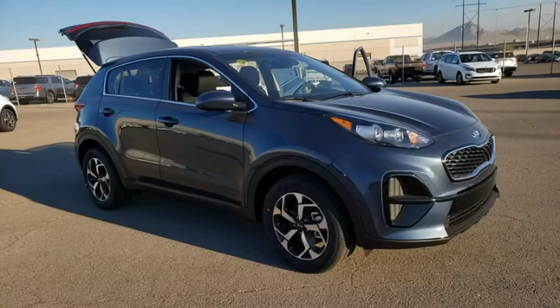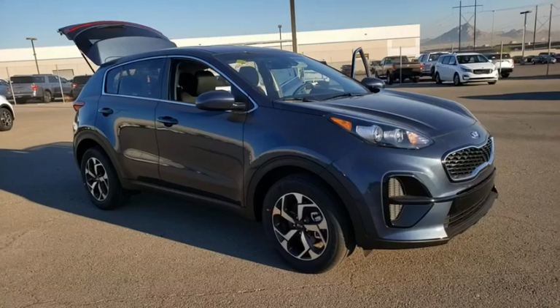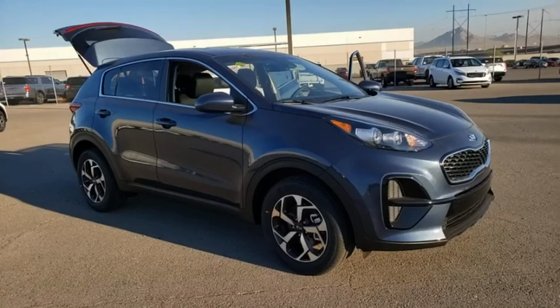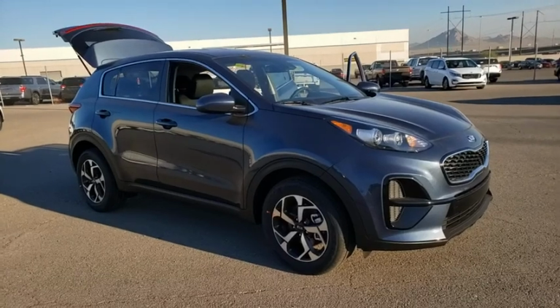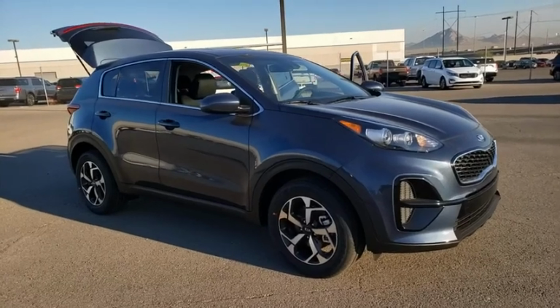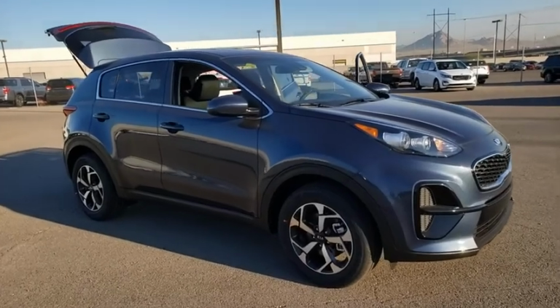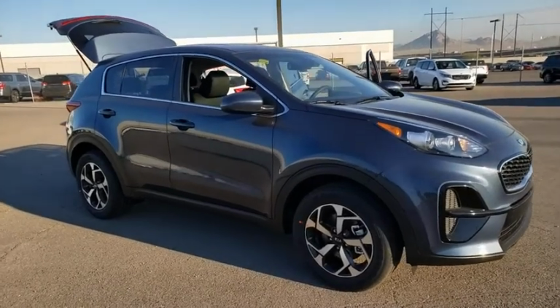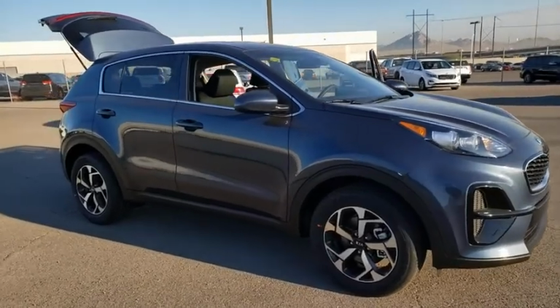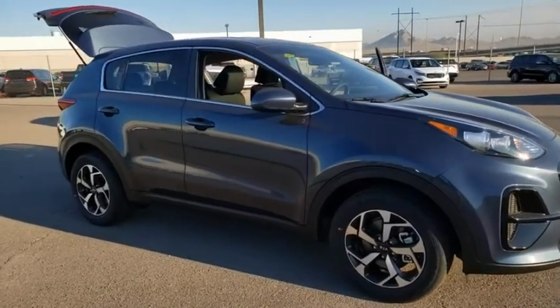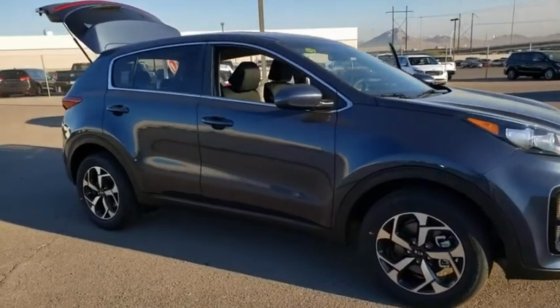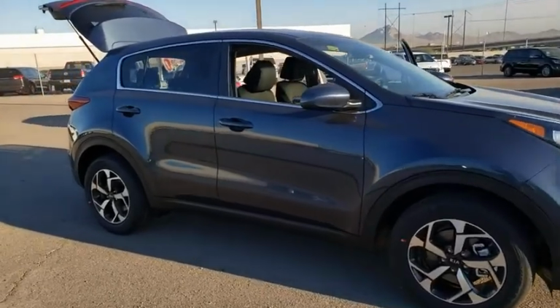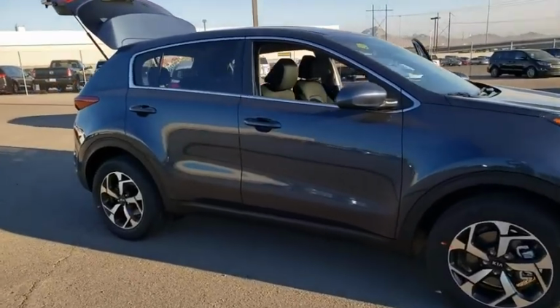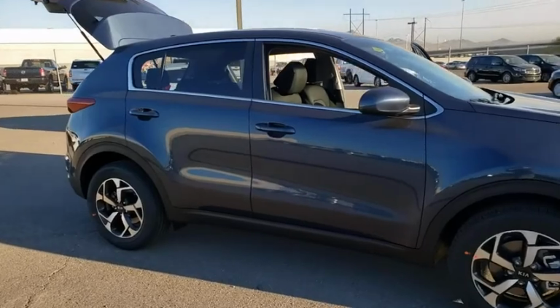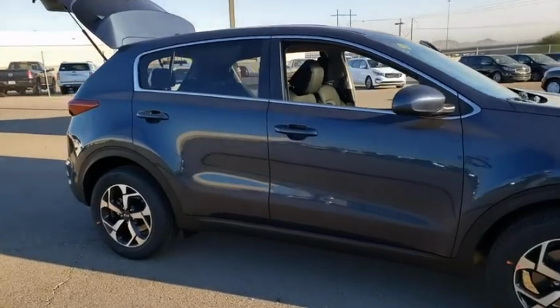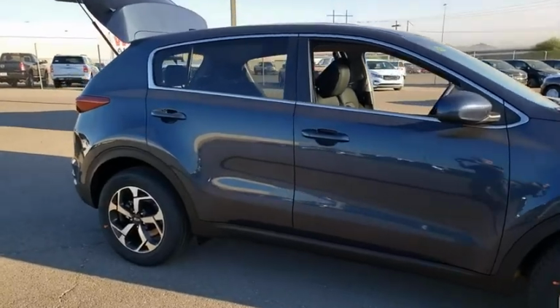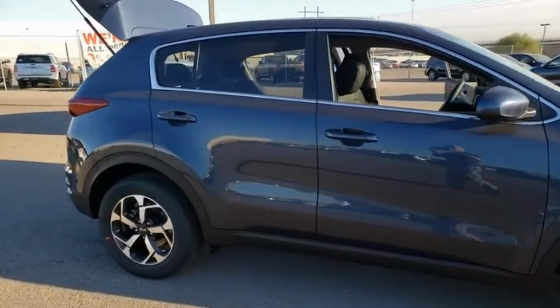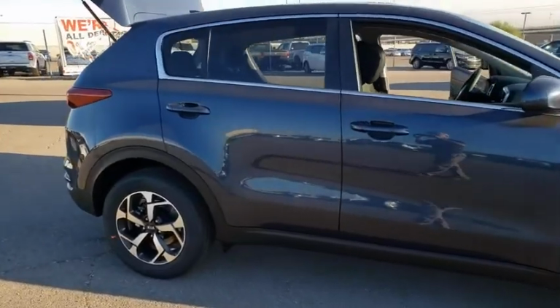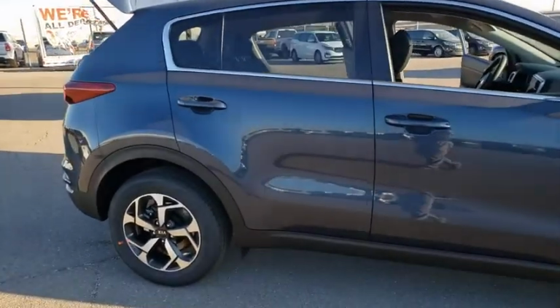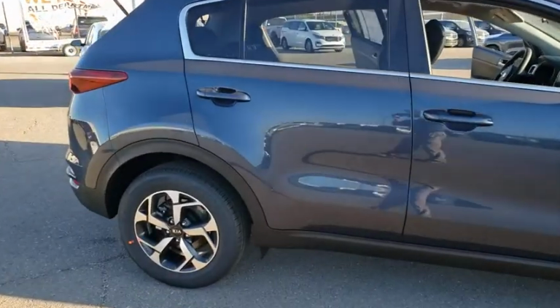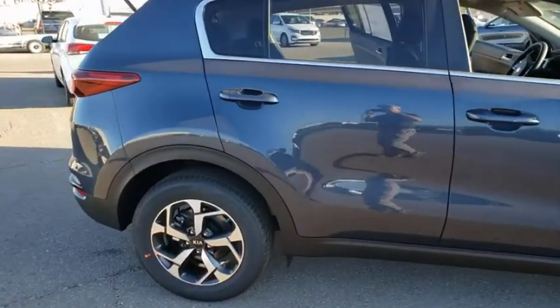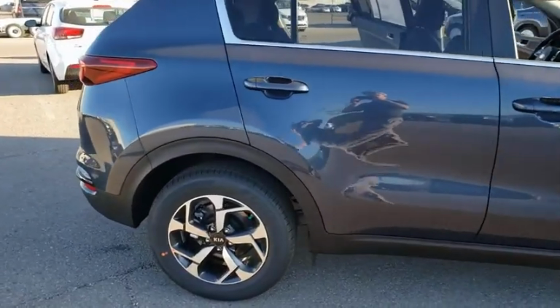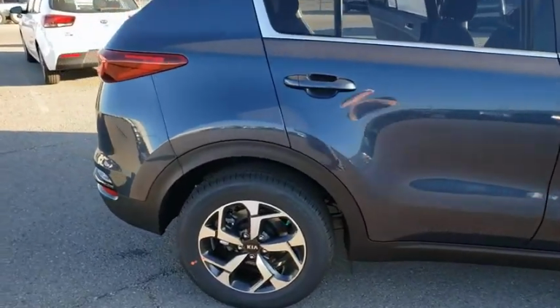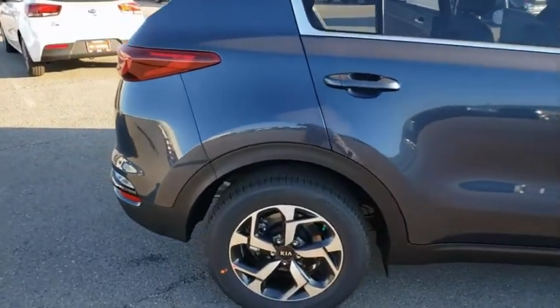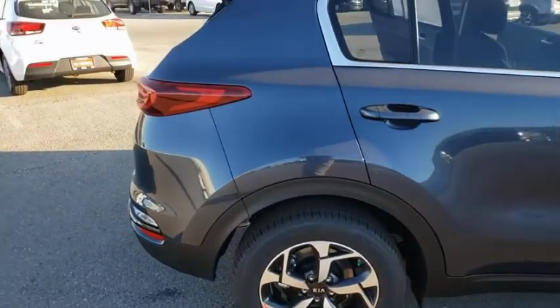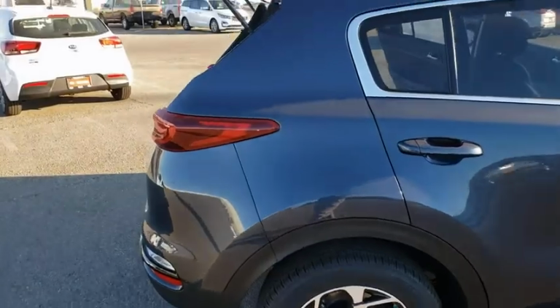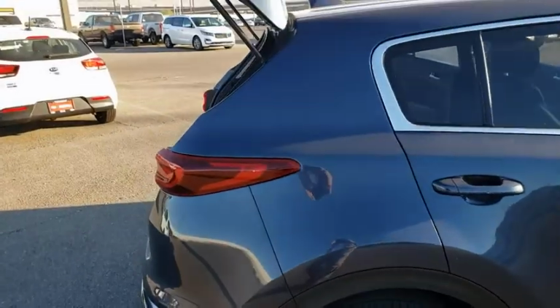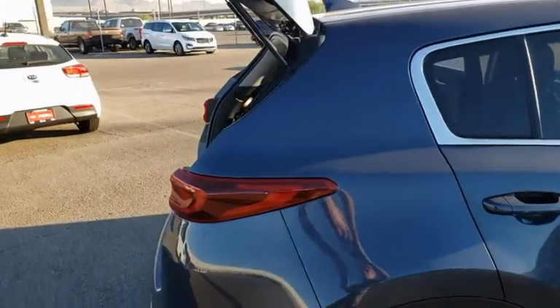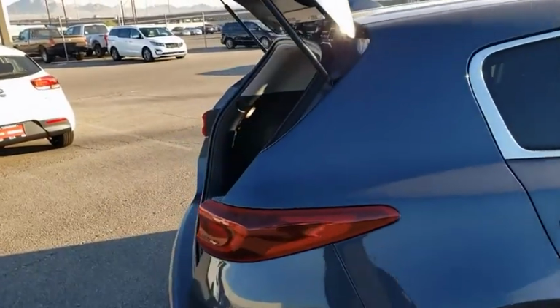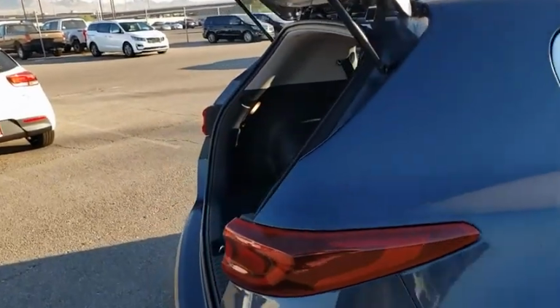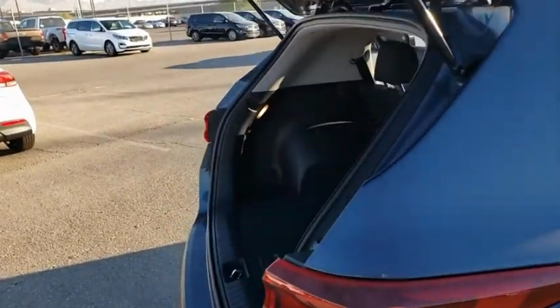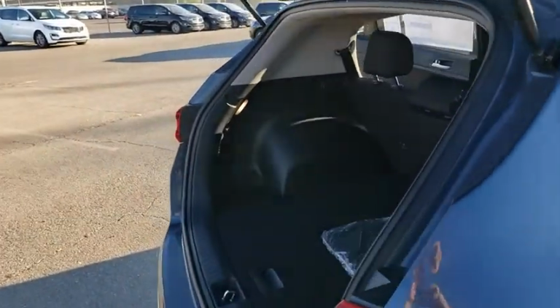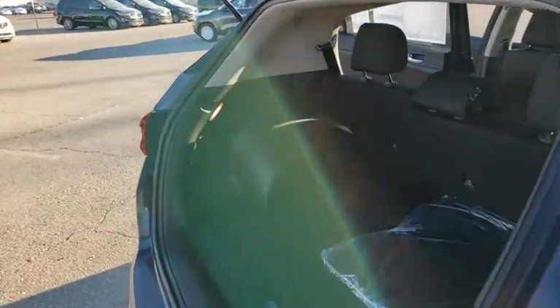Take a ride in the 2021 Kia Sportage. With its sleek and stylish exterior and its roomy, feature-laden interior, the Sportage both looks good and performs well on the road. Here are some of this vehicle's great options.